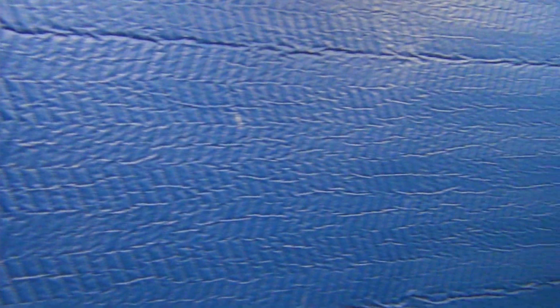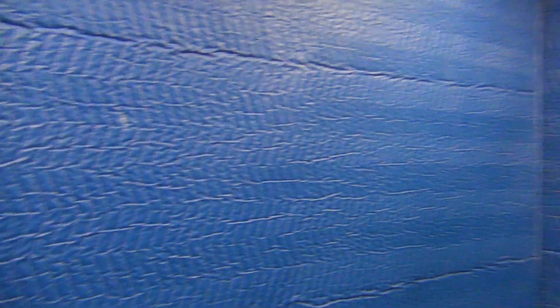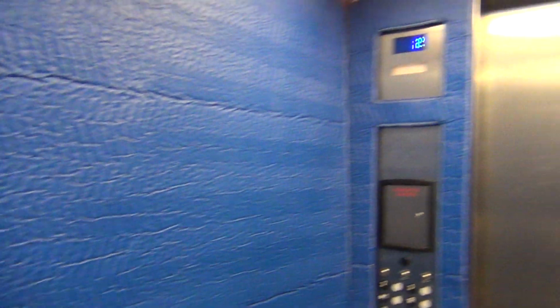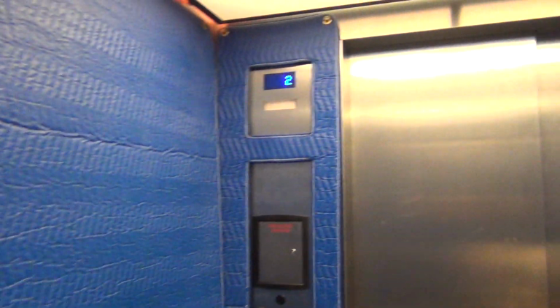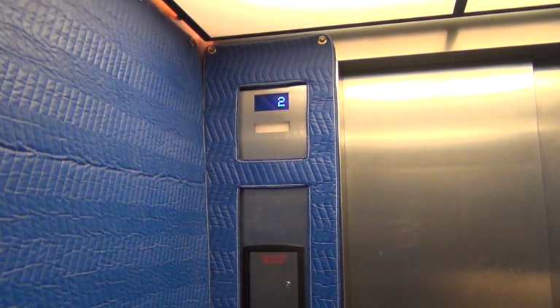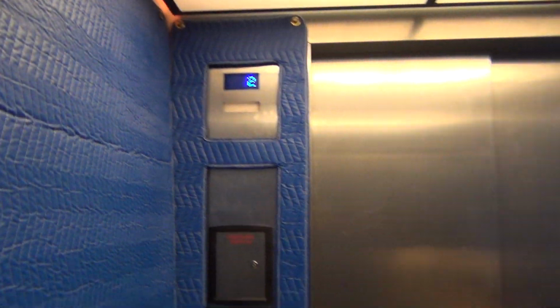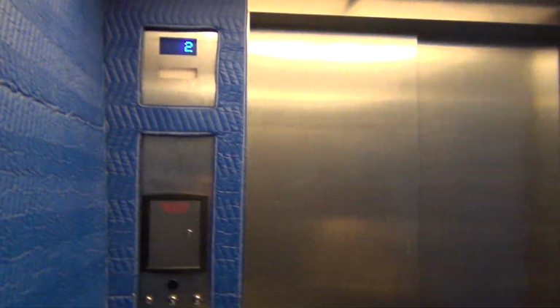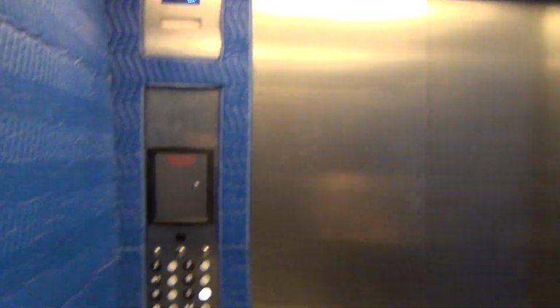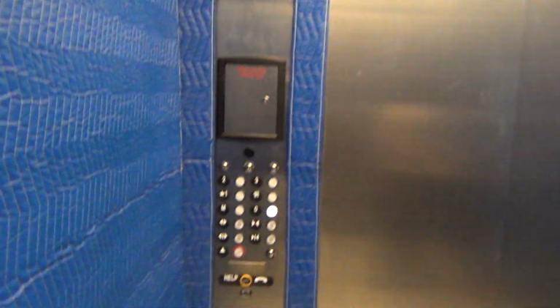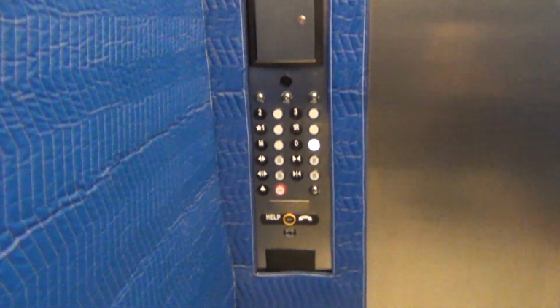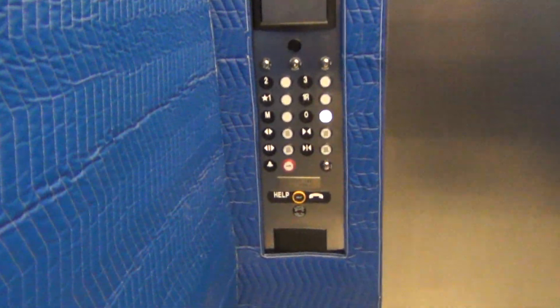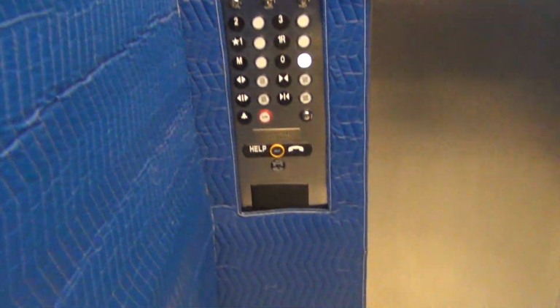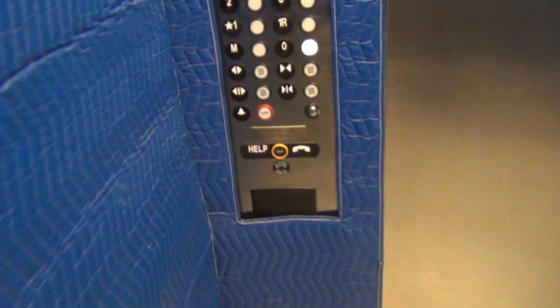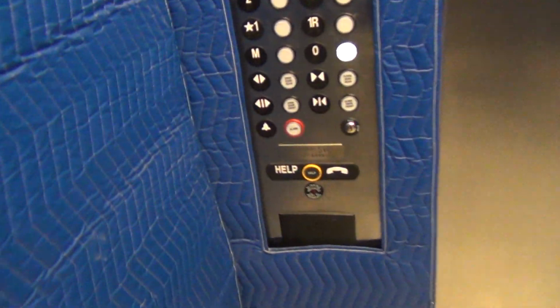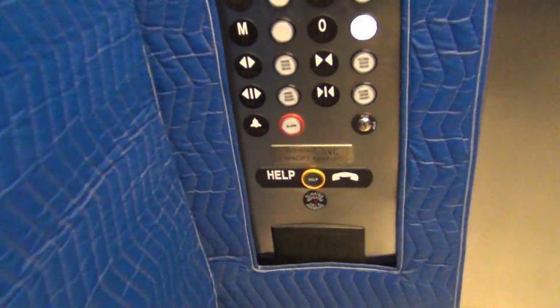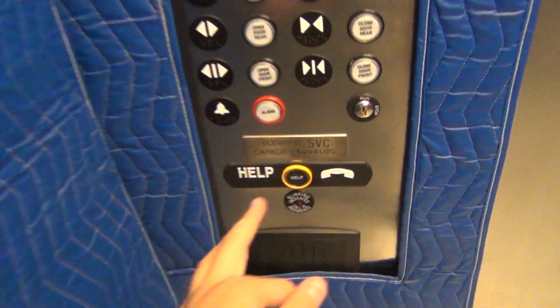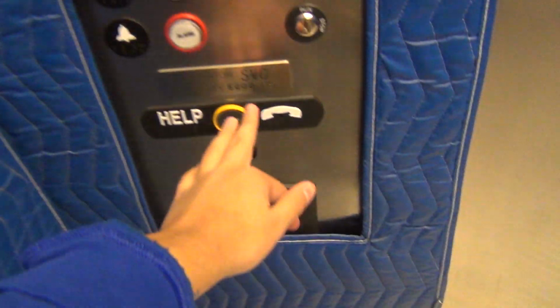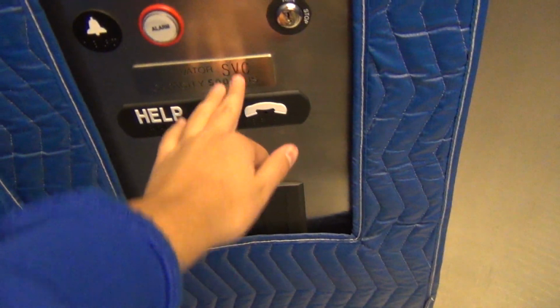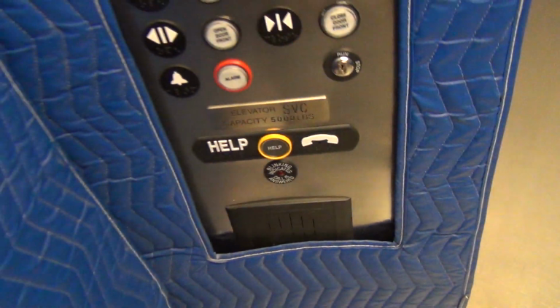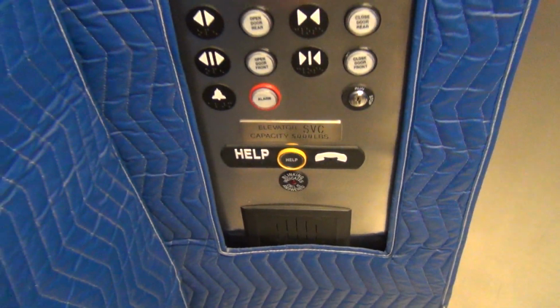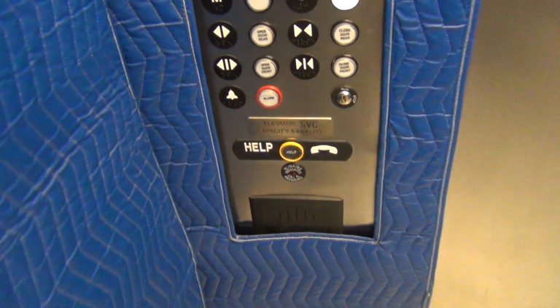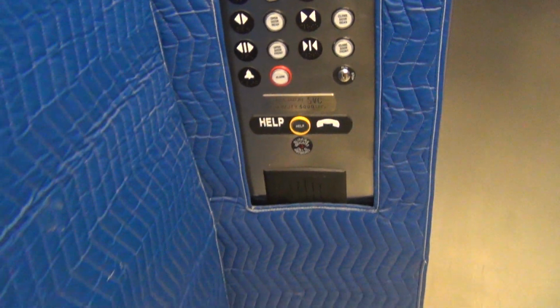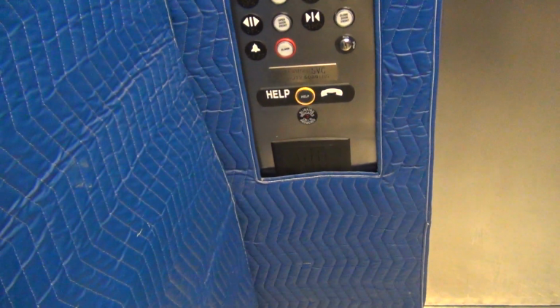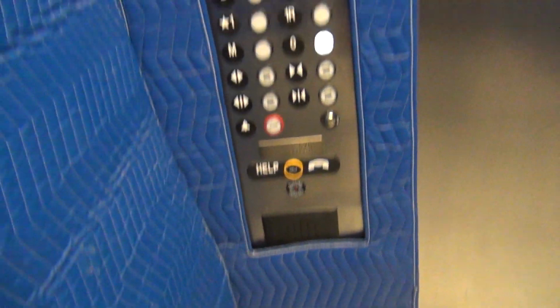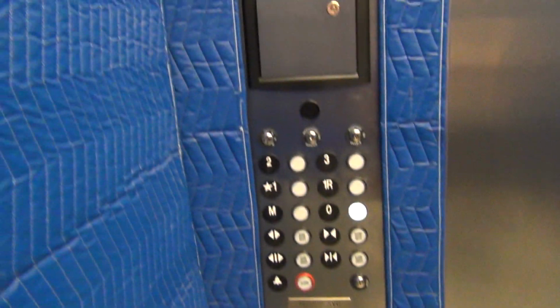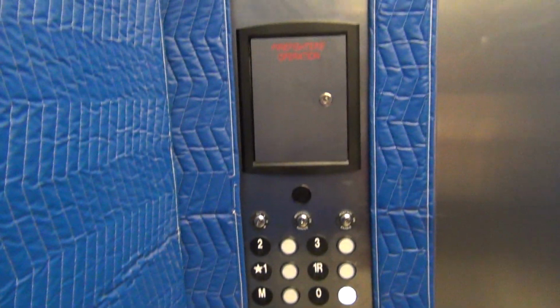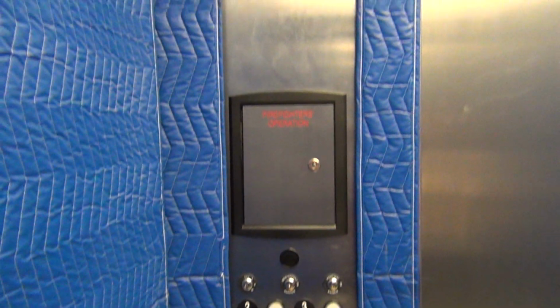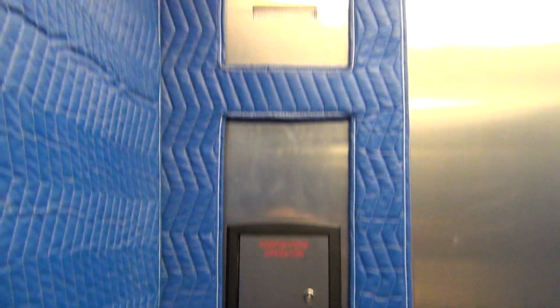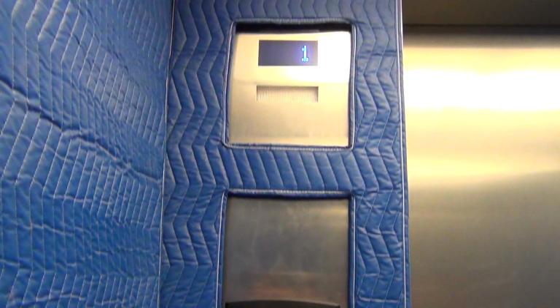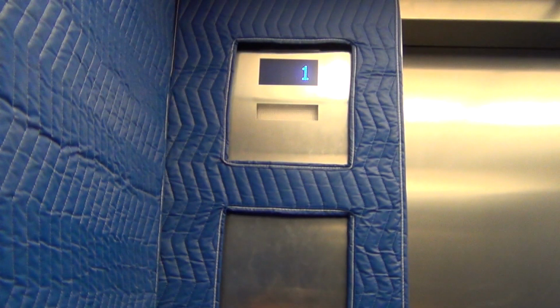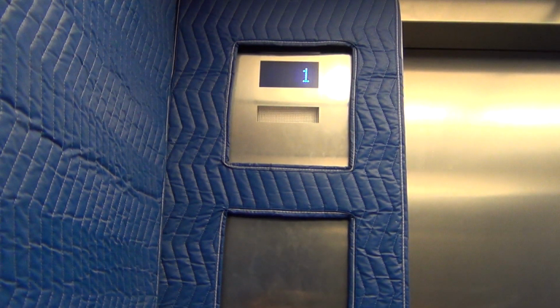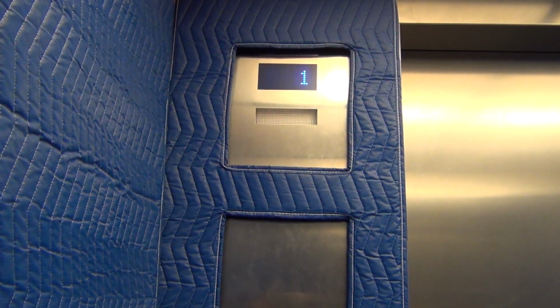Blue walls. Grocery beep. I'm not sure where floor zero is. This is a service elevator — elevator service elevator. 5,000 pound capacity.